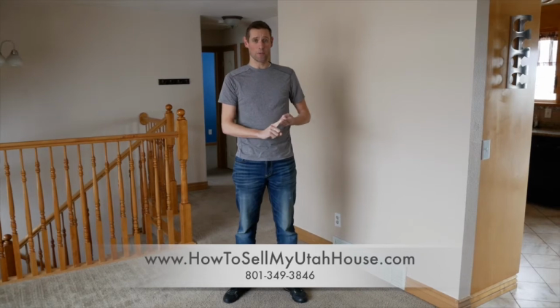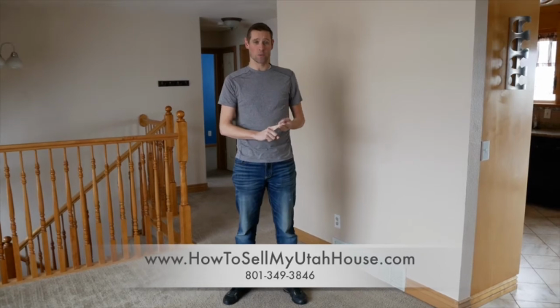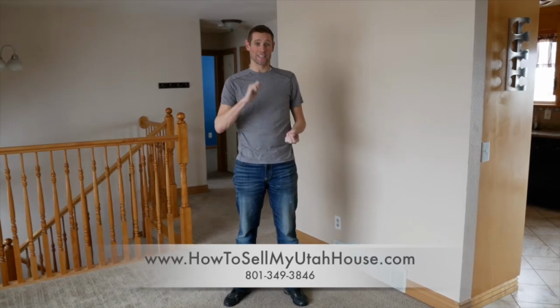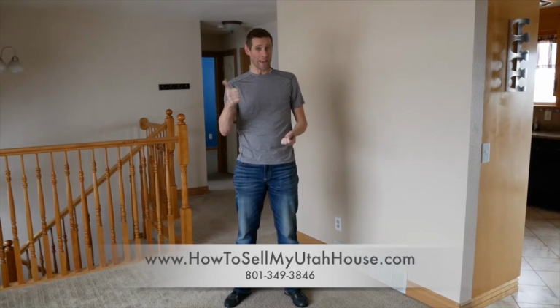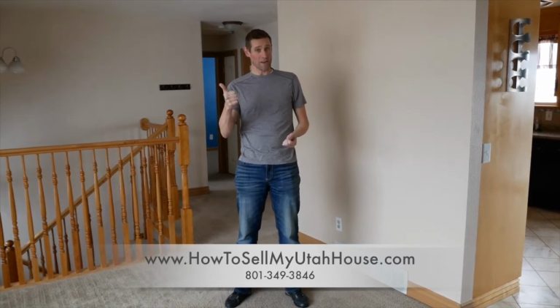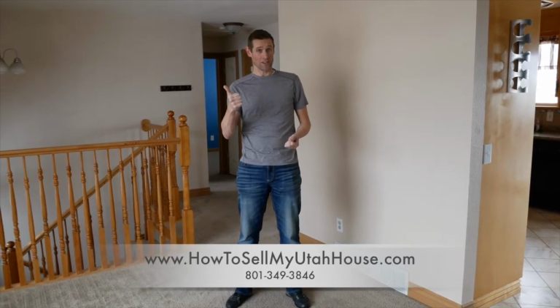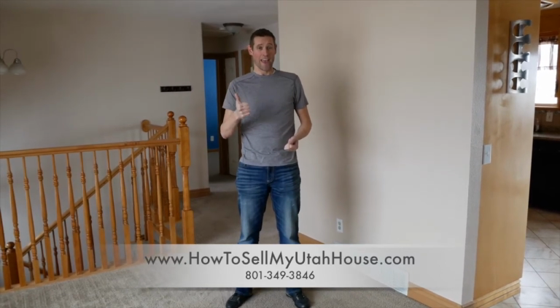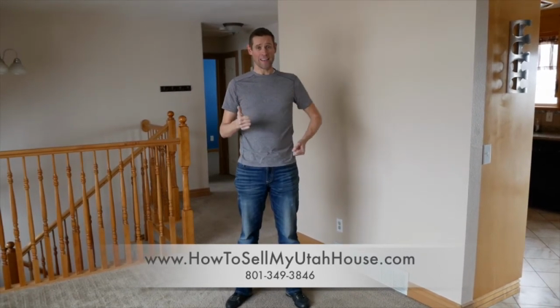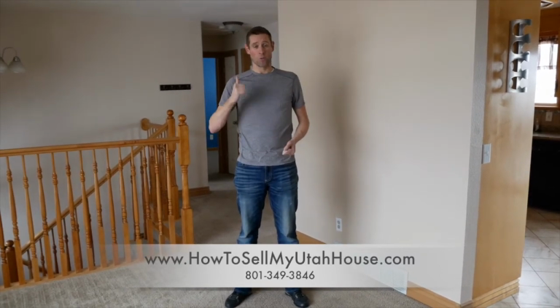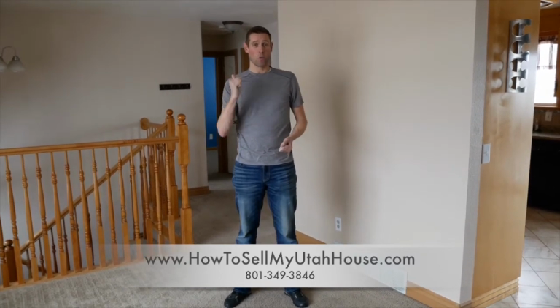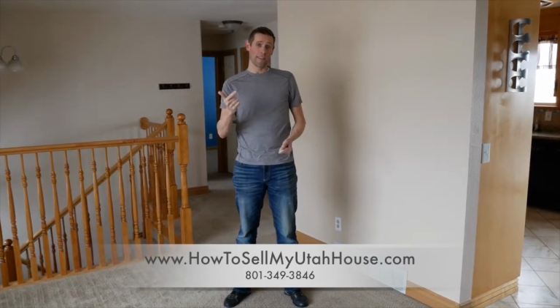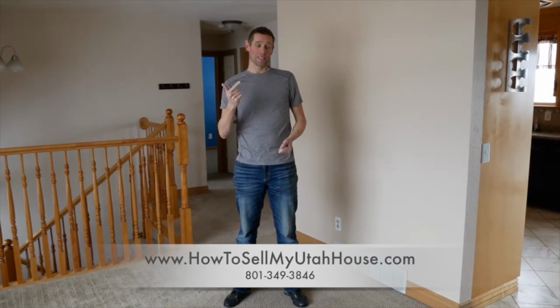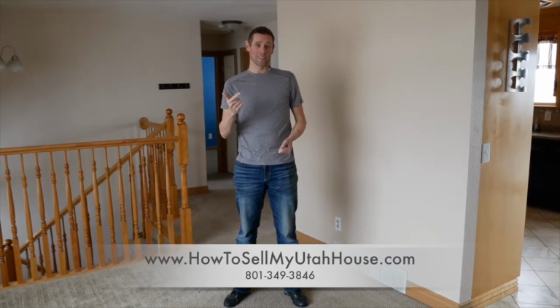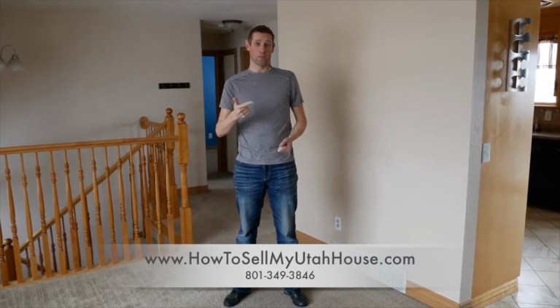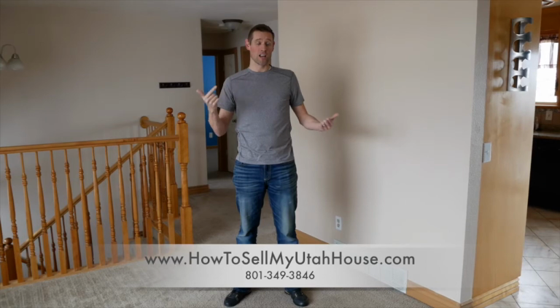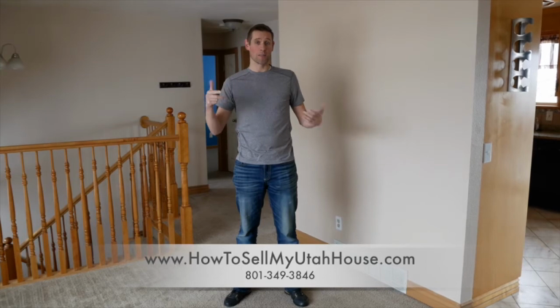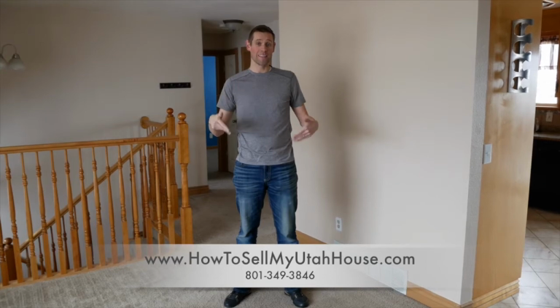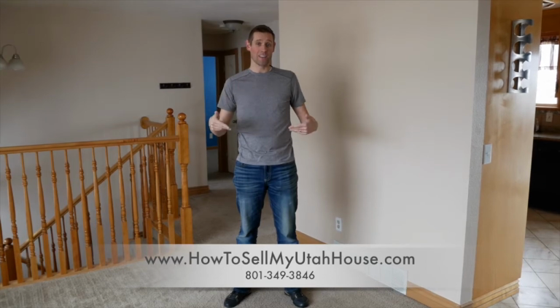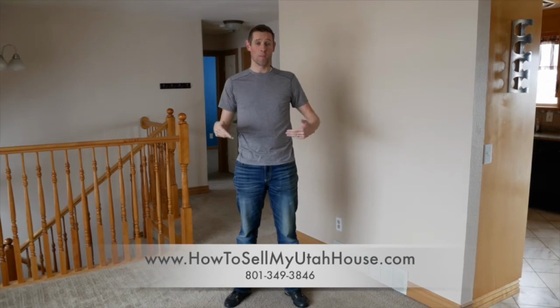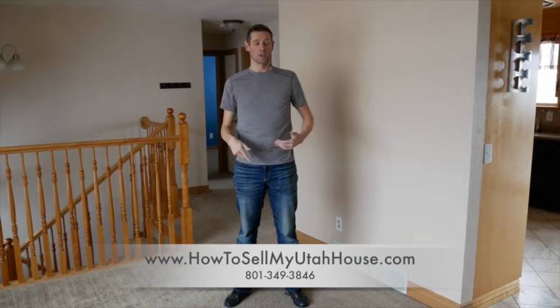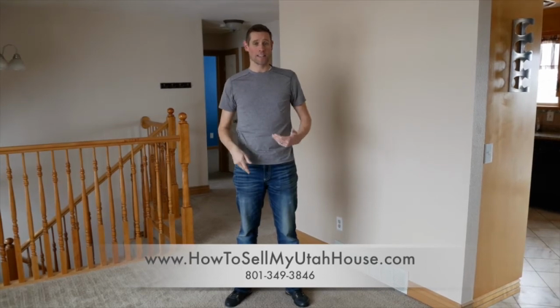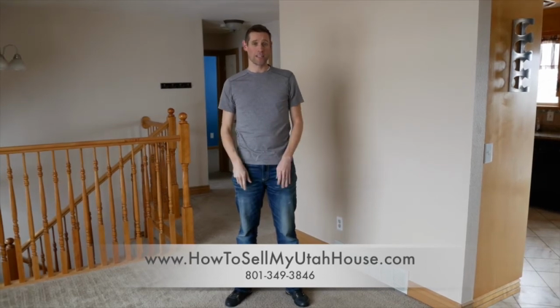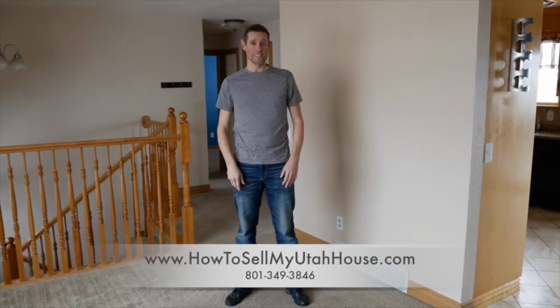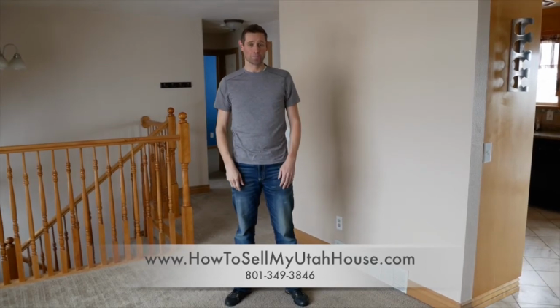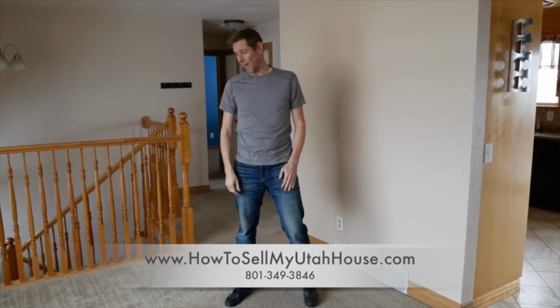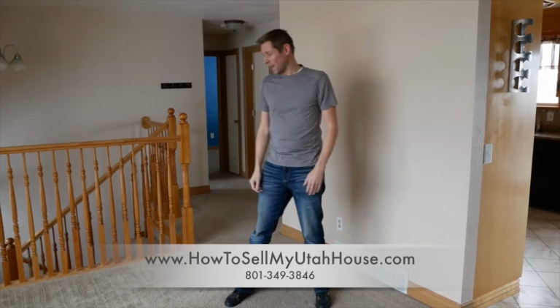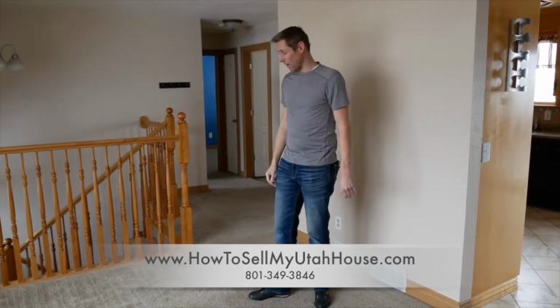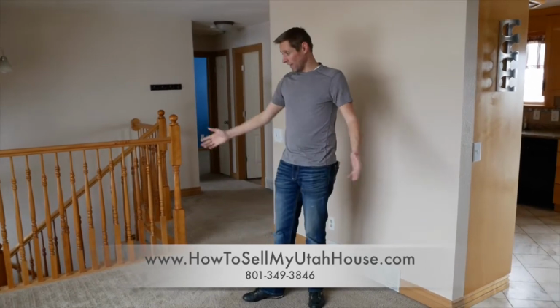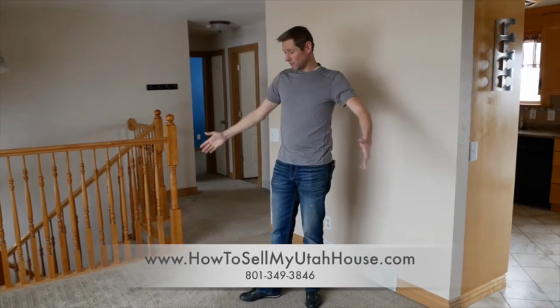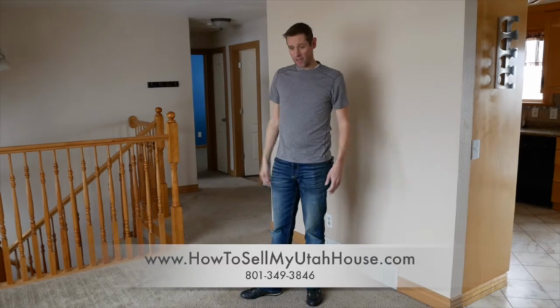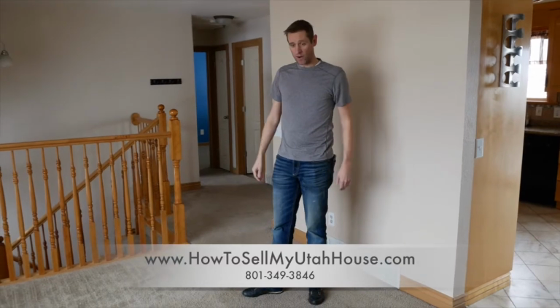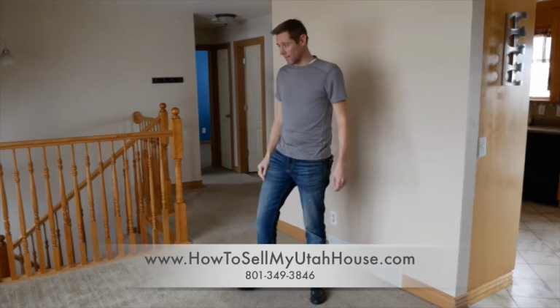This accomplishes a couple things: we can sell the house faster, and we can work on the house easily when there's not somebody living in the home. So it makes it really easy.